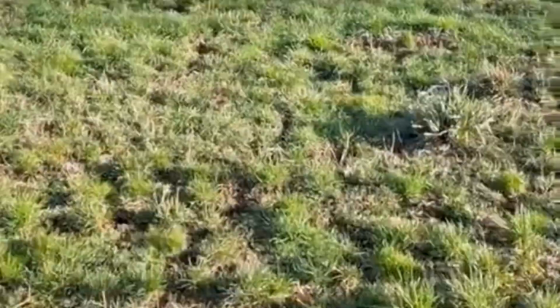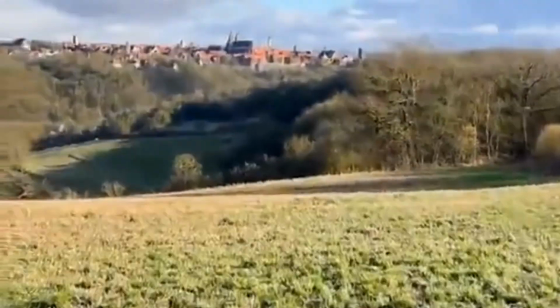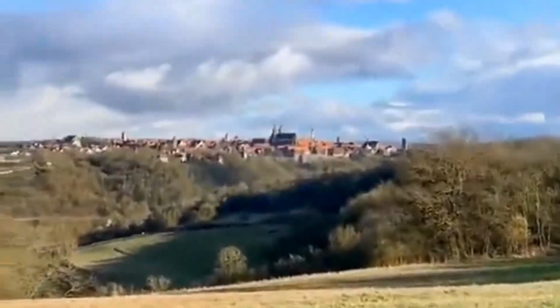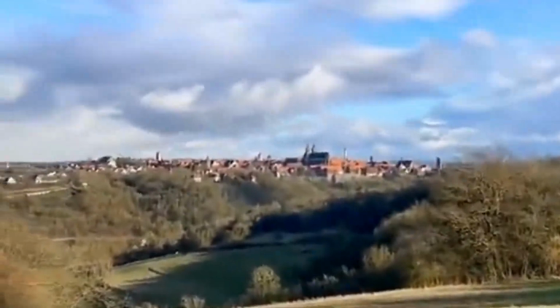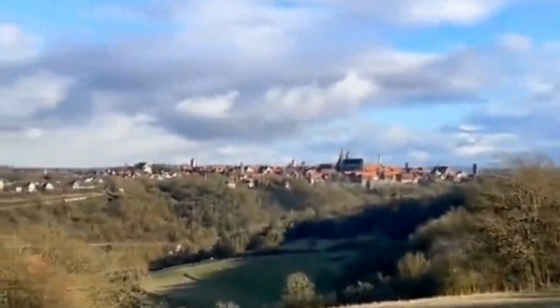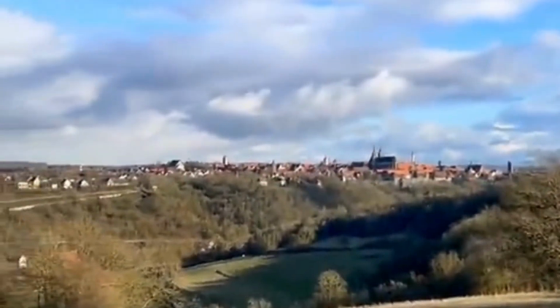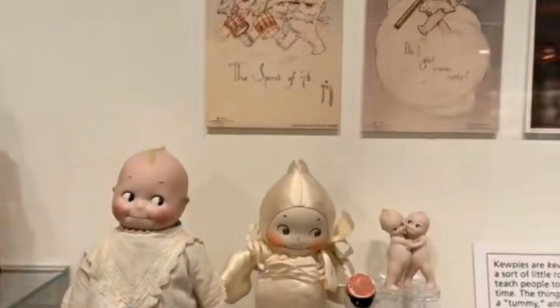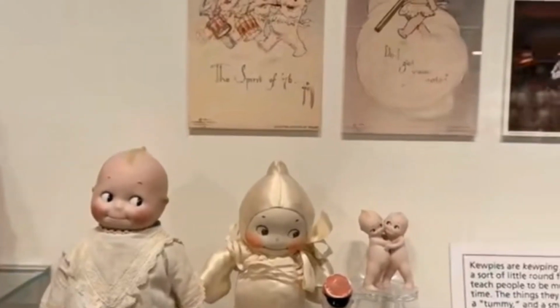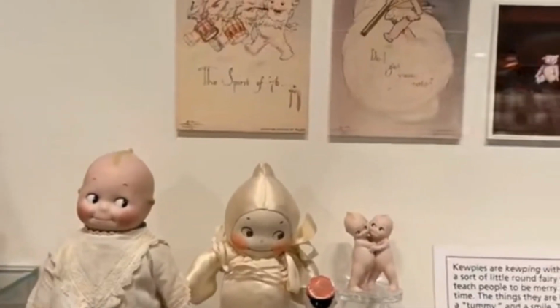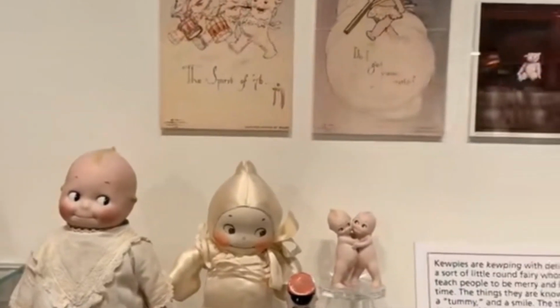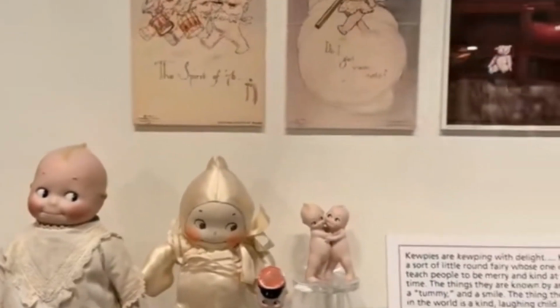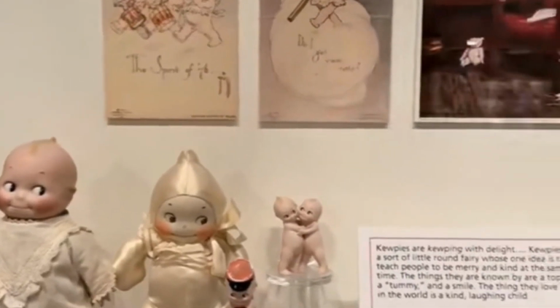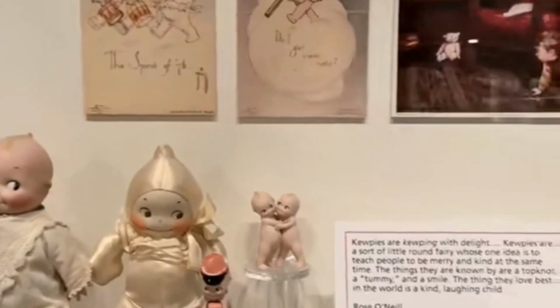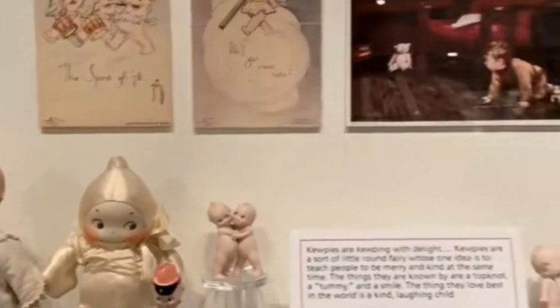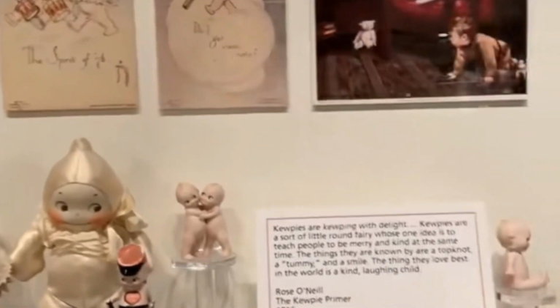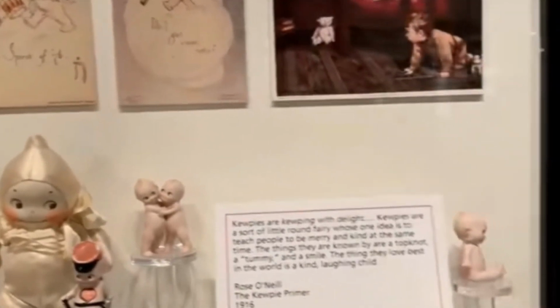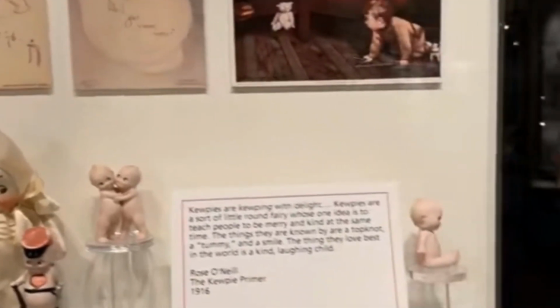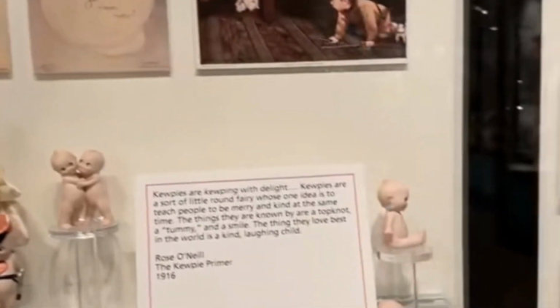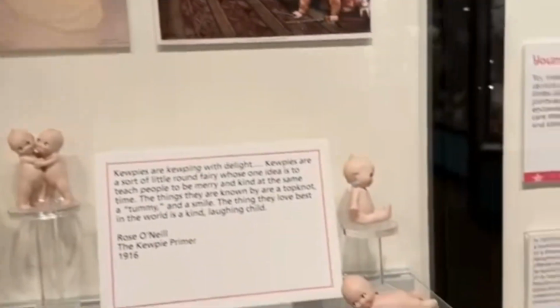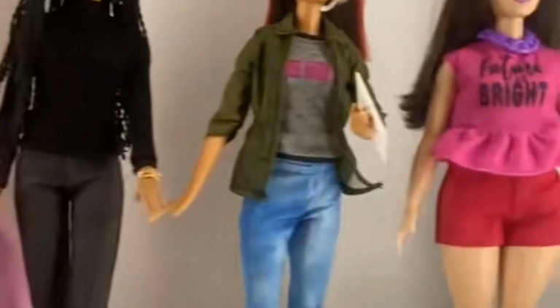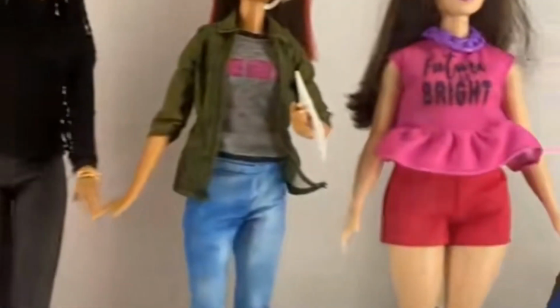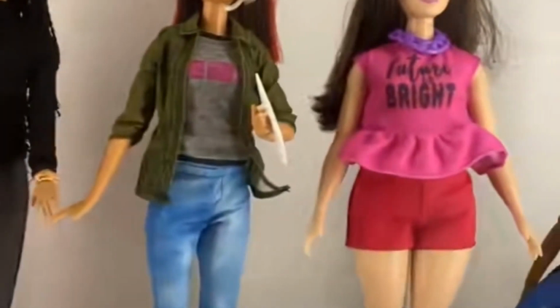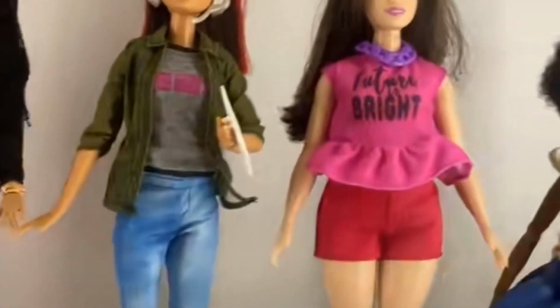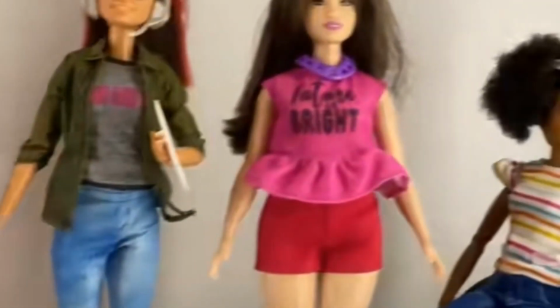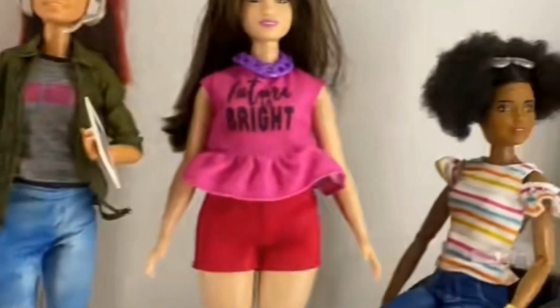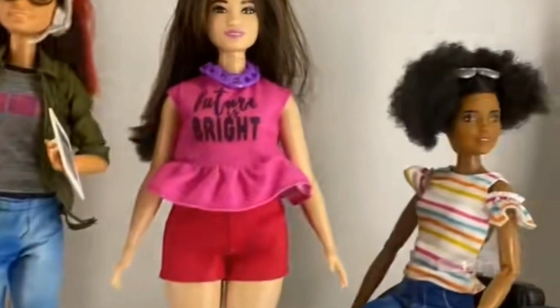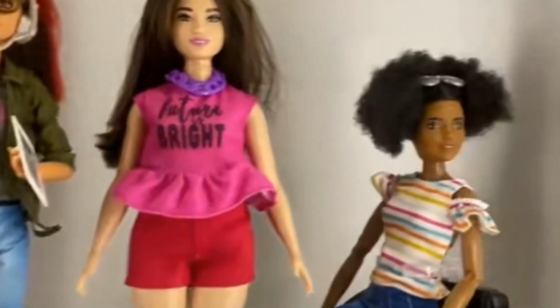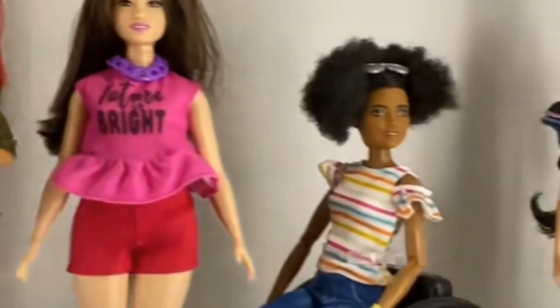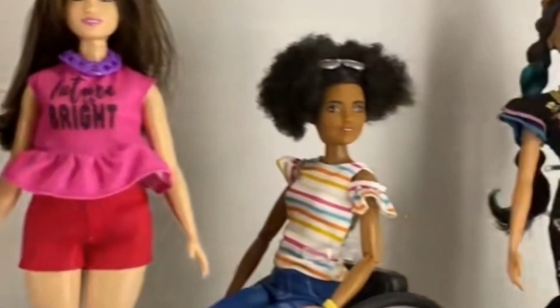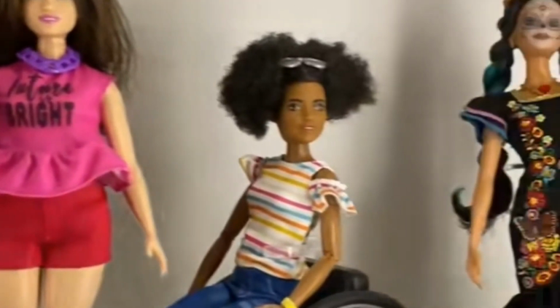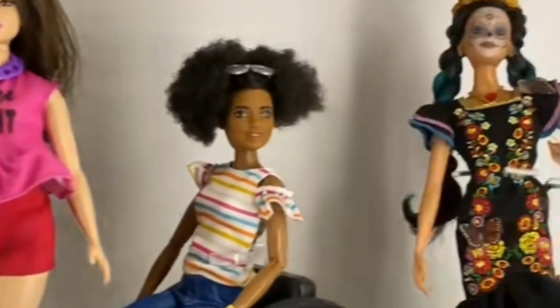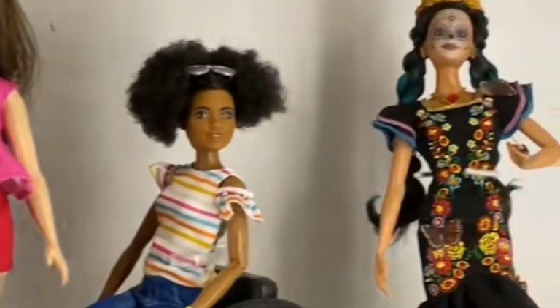The Doll and Toy Museum promises delight for both young and old. Admire a captivating collection of vintage dolls, toys, and dollhouses, providing a glimpse into the cherished playthings of yesteryears.